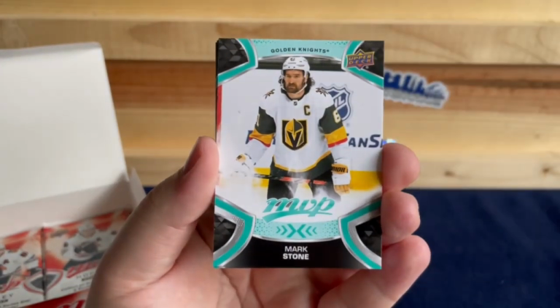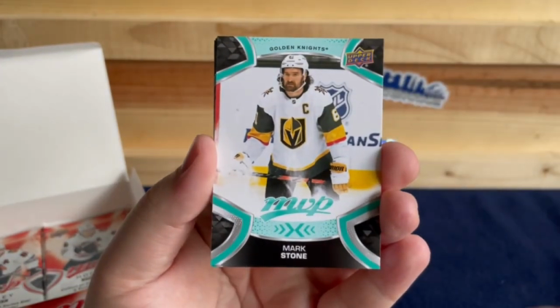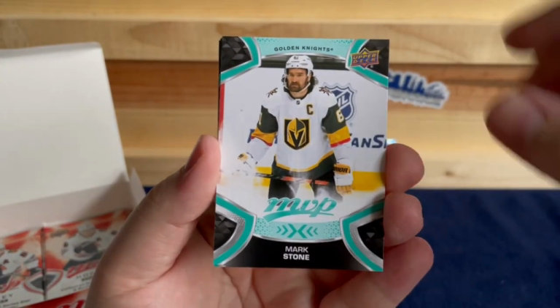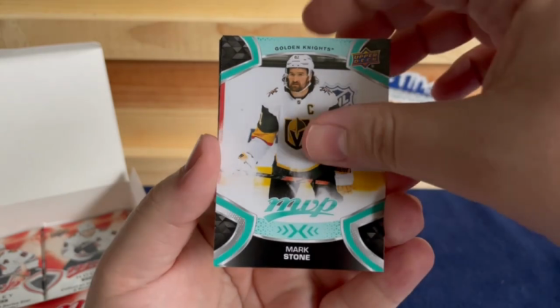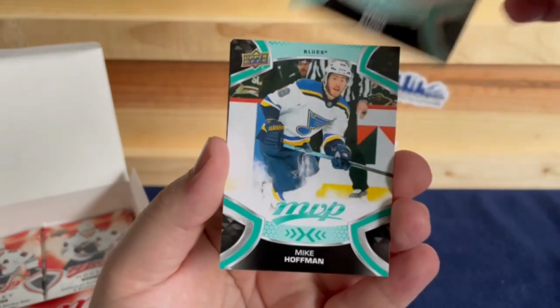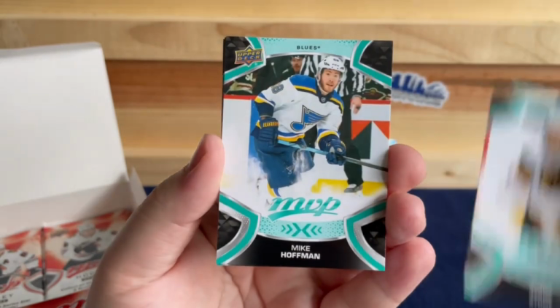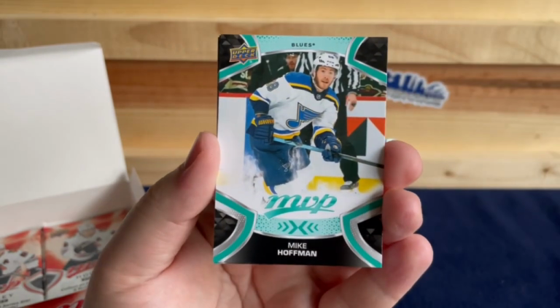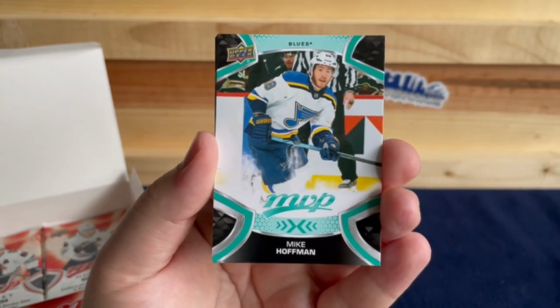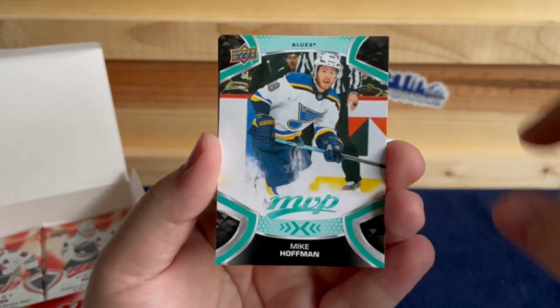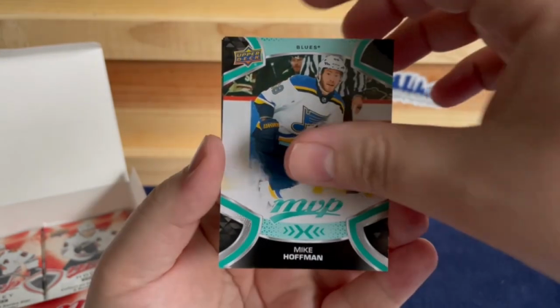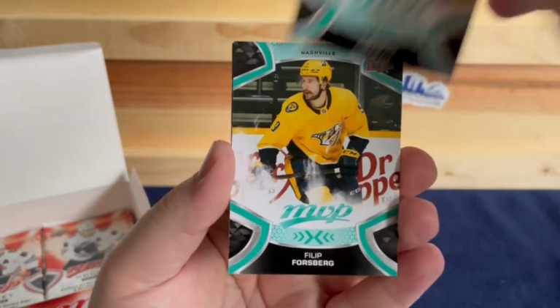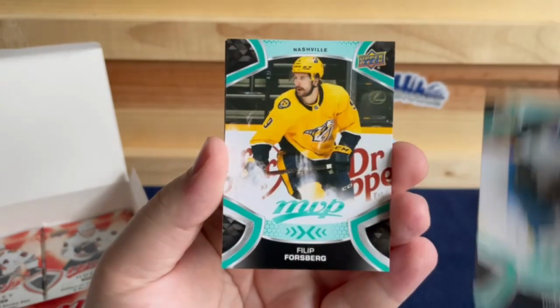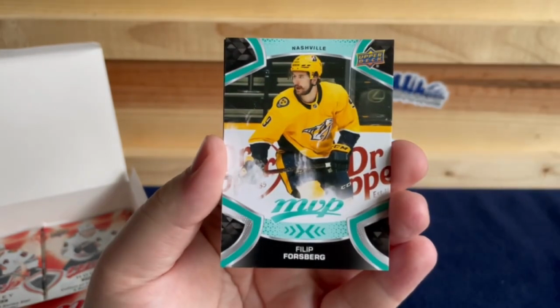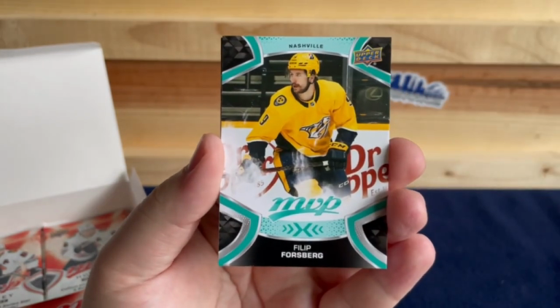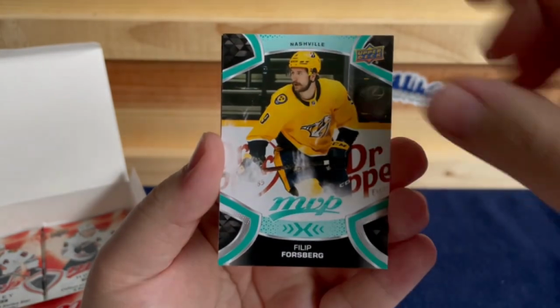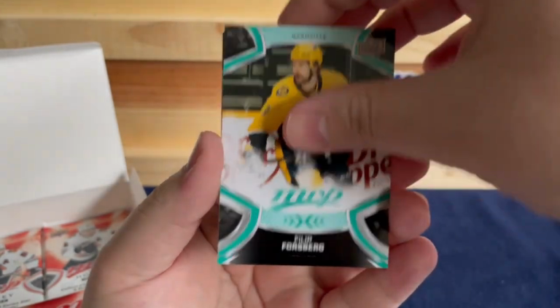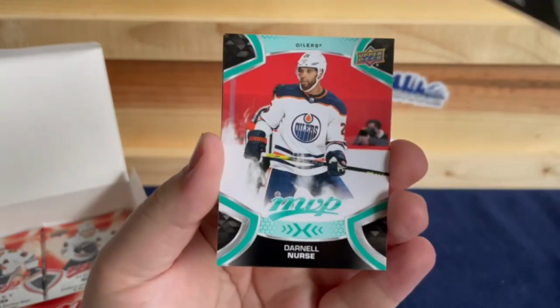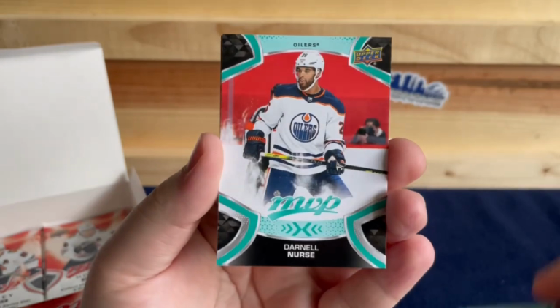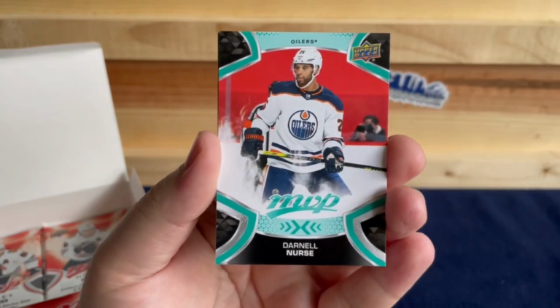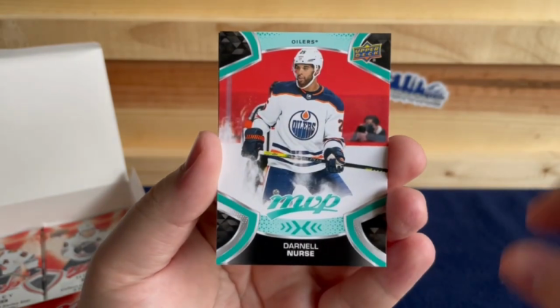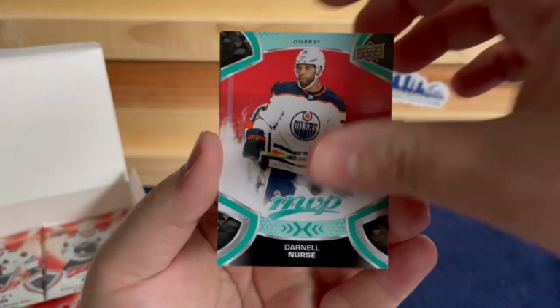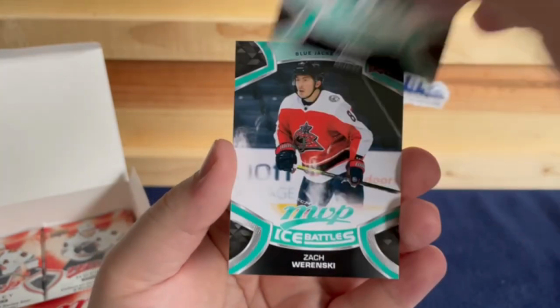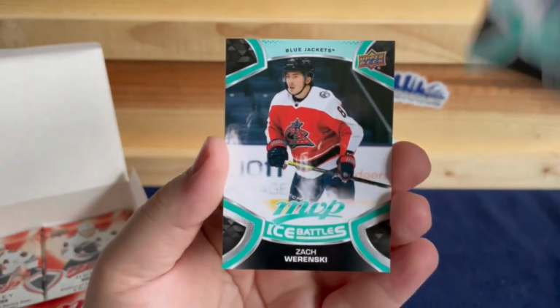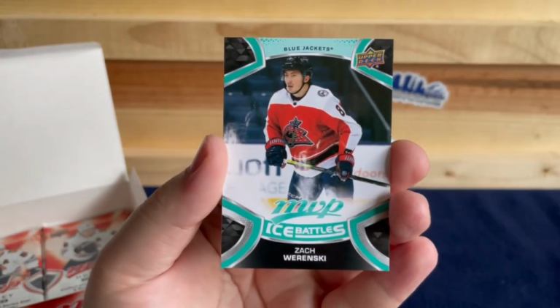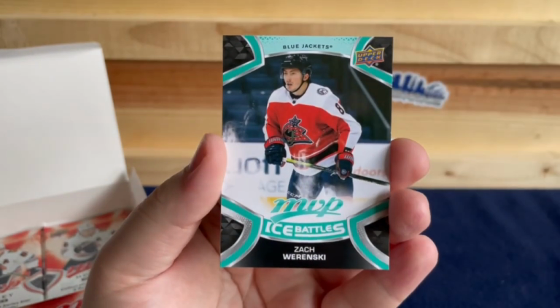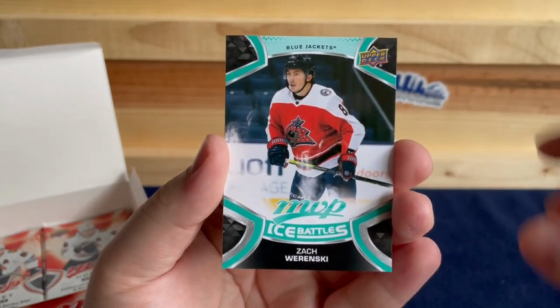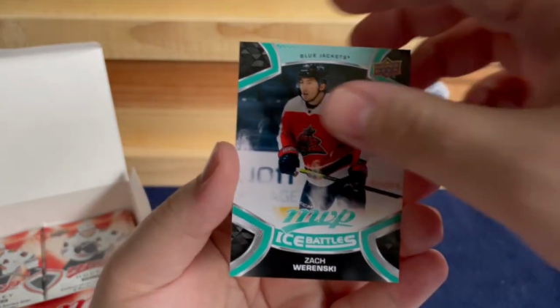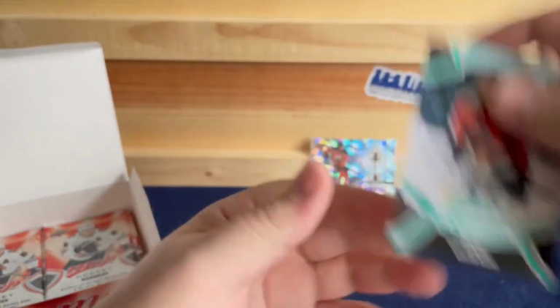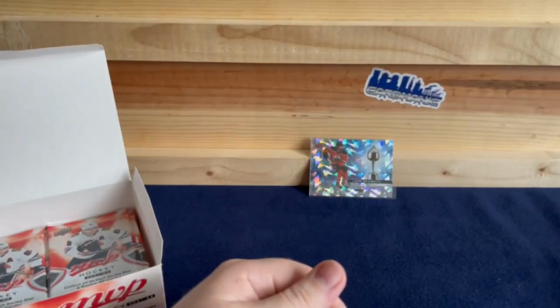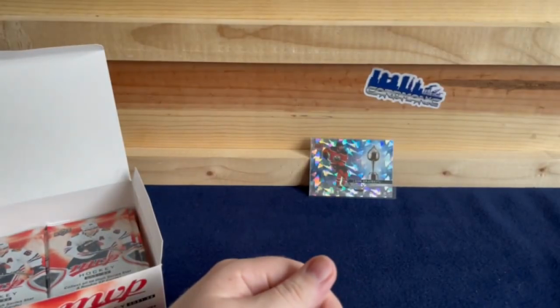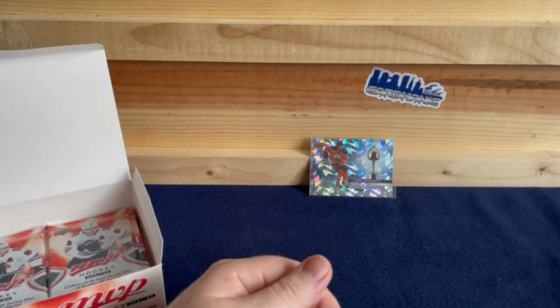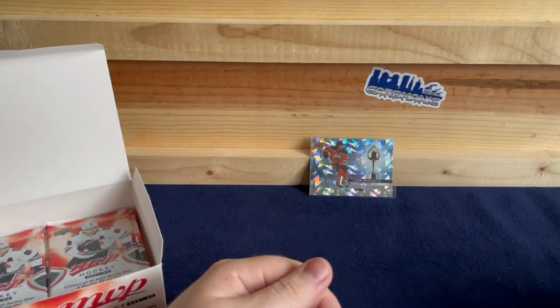Rasmus Dahlin, Mark Stone, Mike Hoffman, Filip Forsberg, Darnell Nurse, and a Zach Werenski Ice Battles.